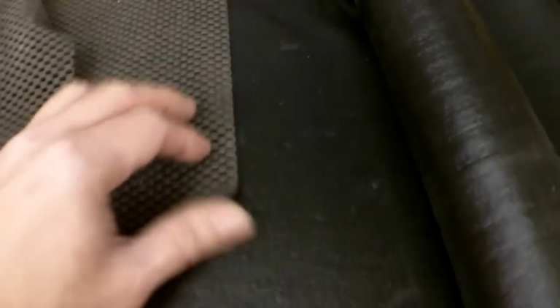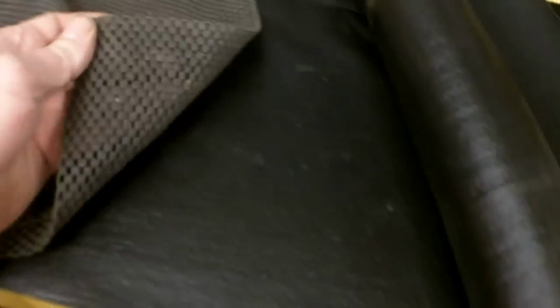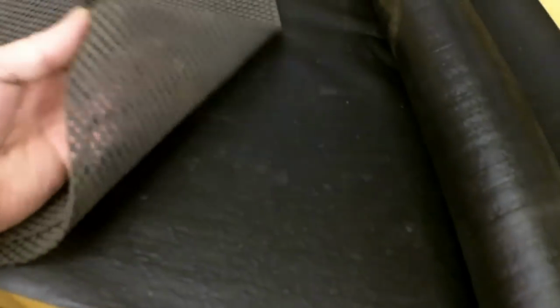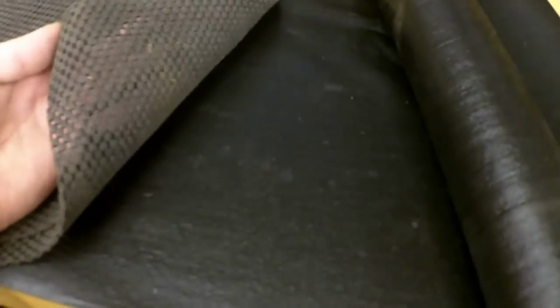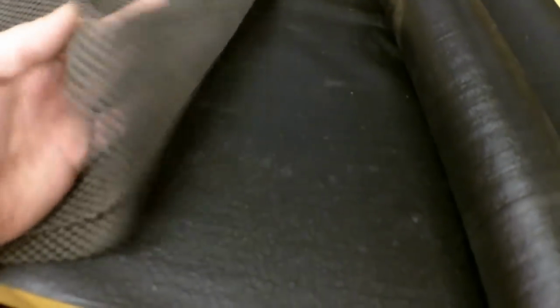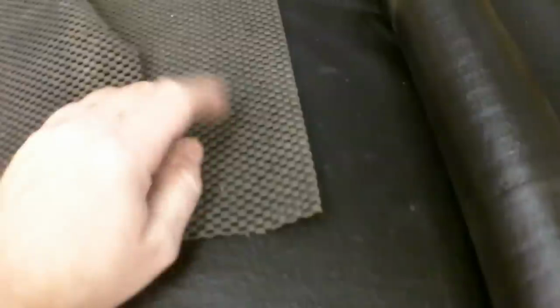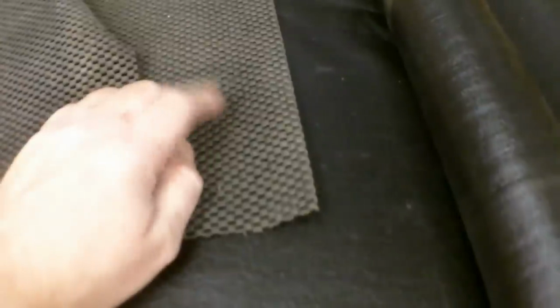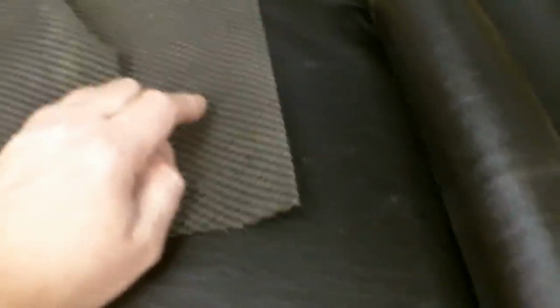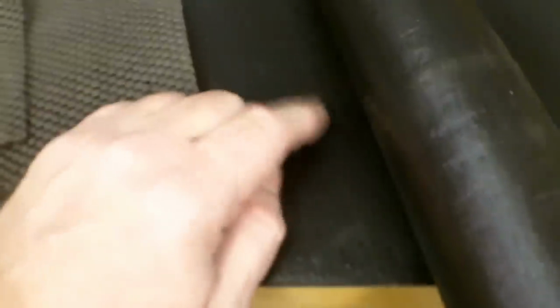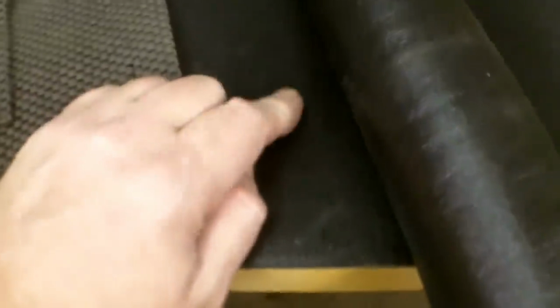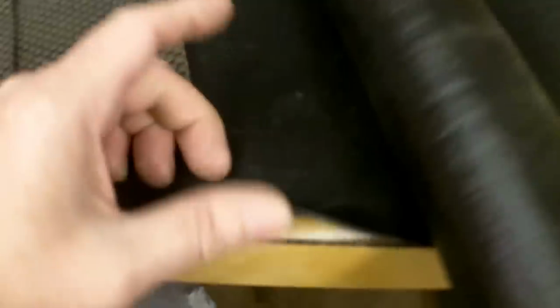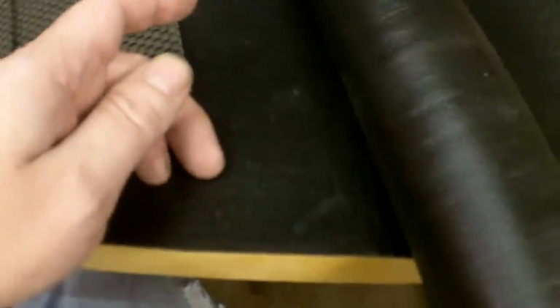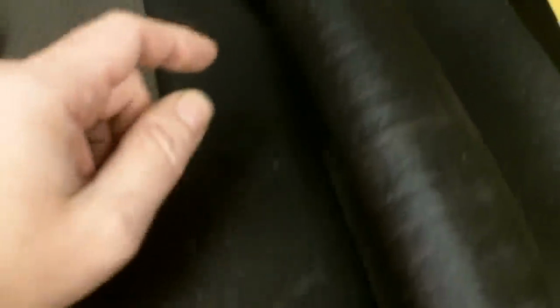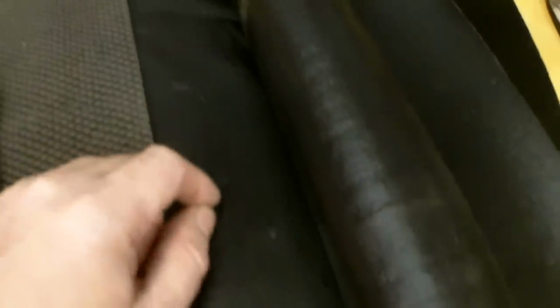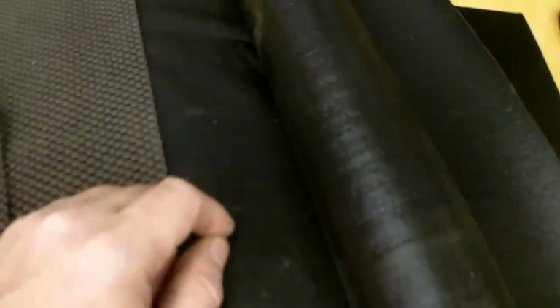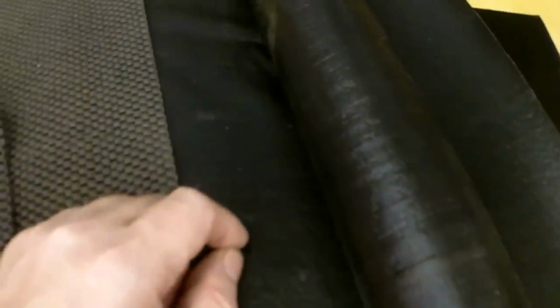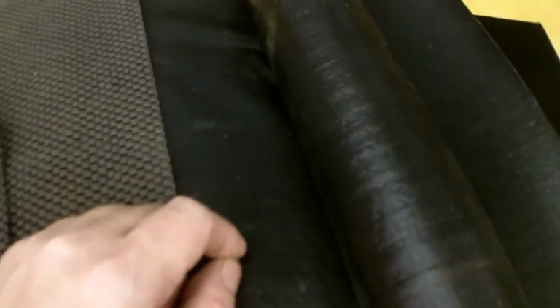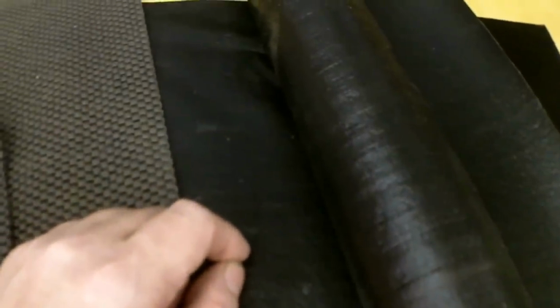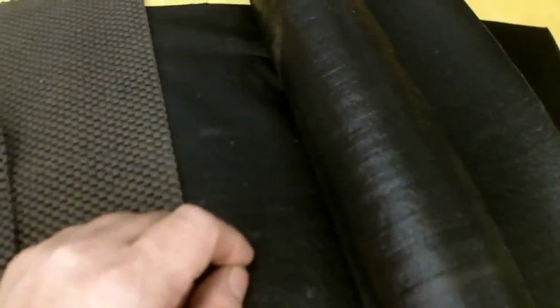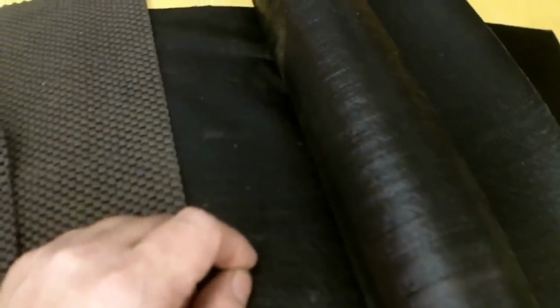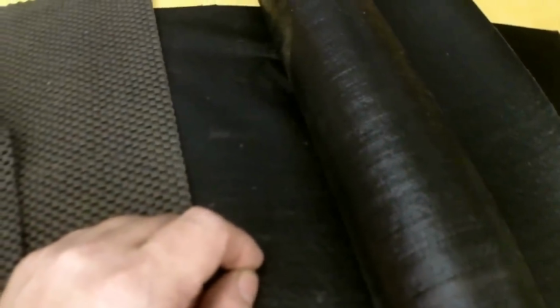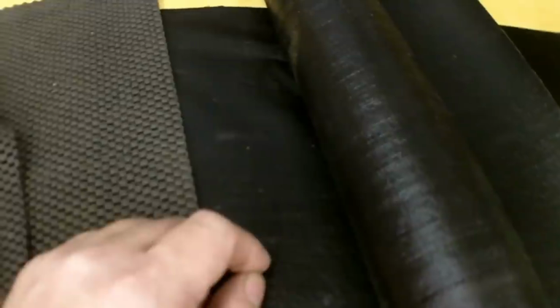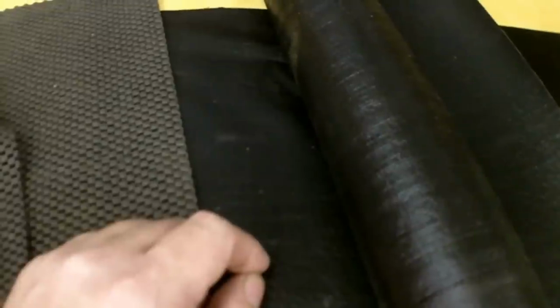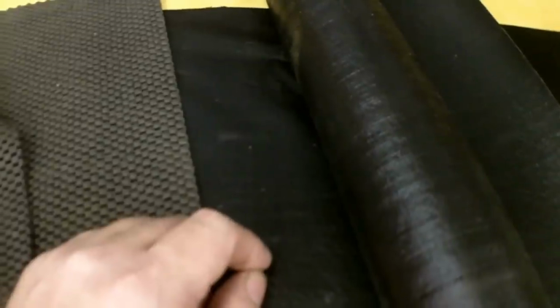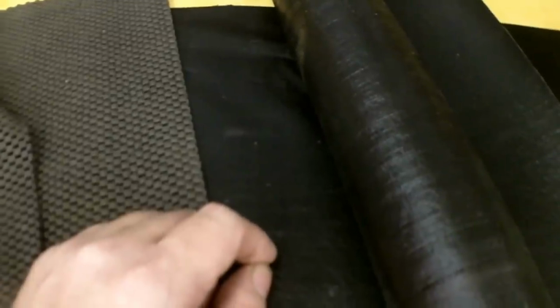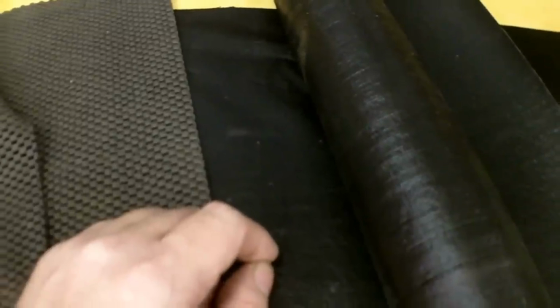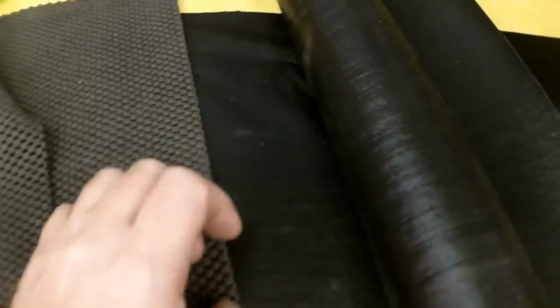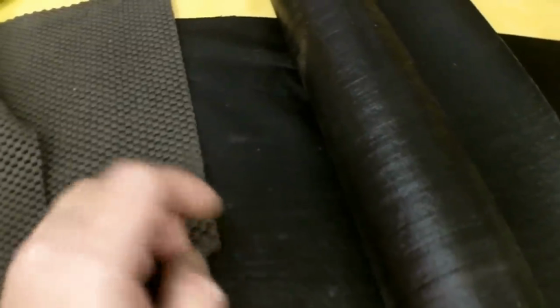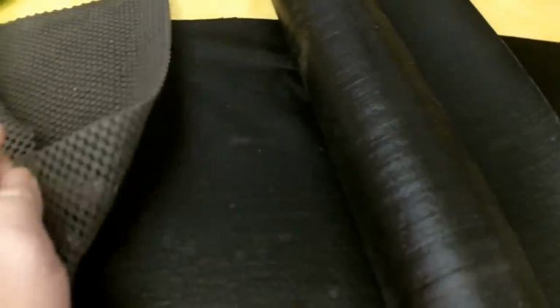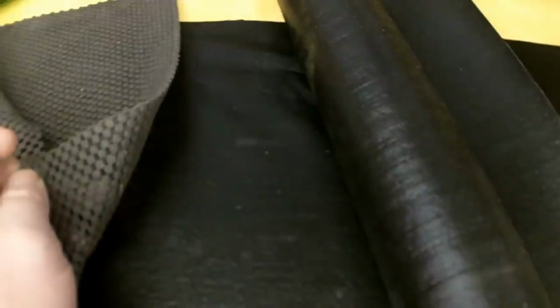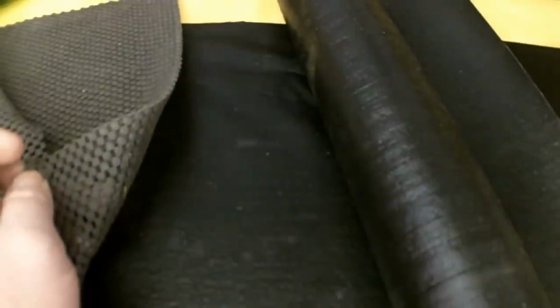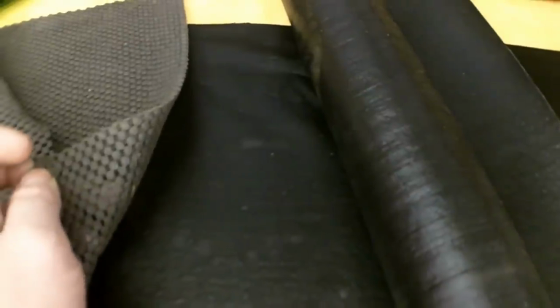One is an open mesh style, which is what I'm replacing, and this is a solid version here. The solid one is item number 65565 and the mesh is 67055.